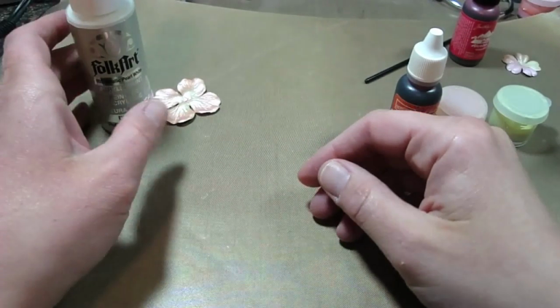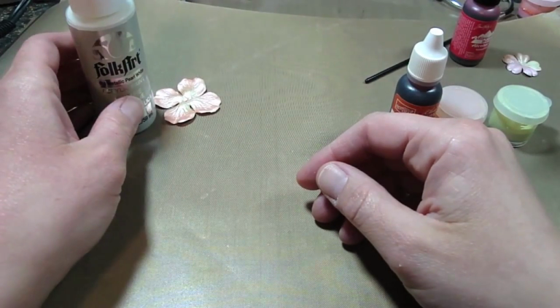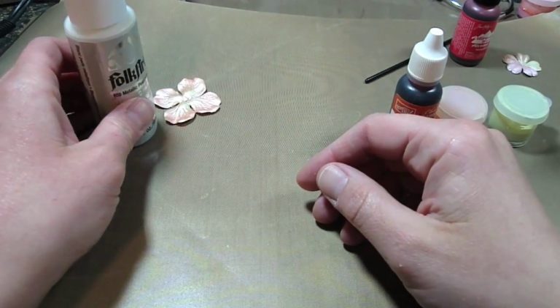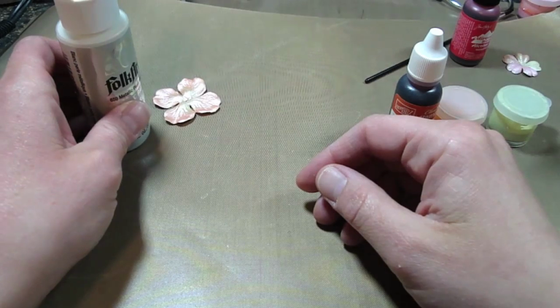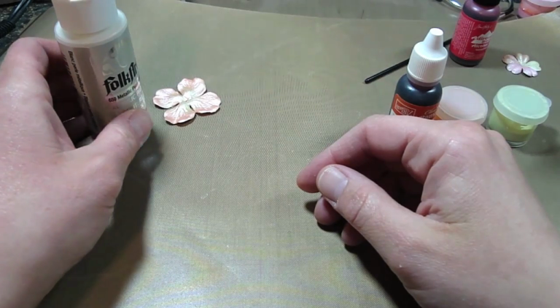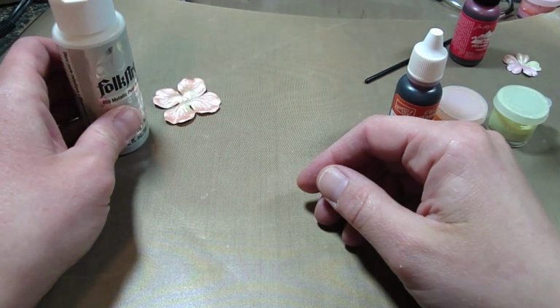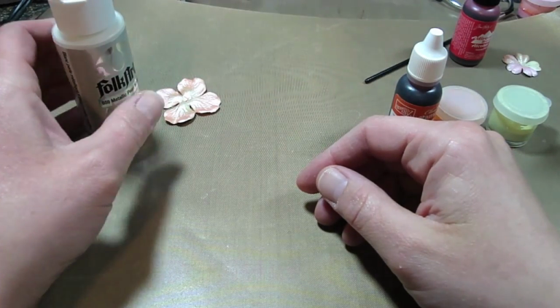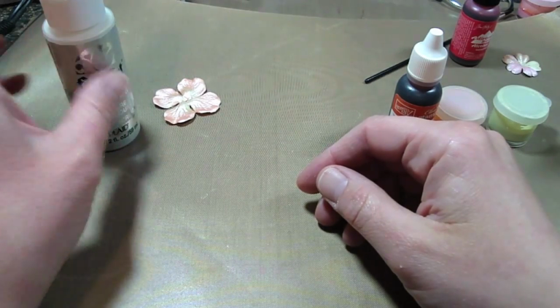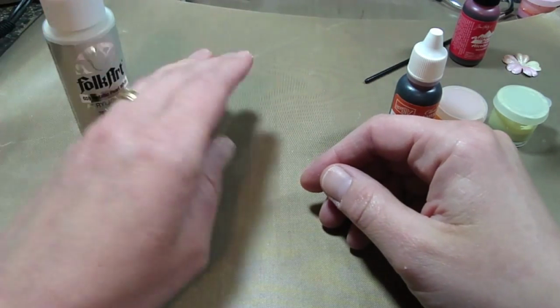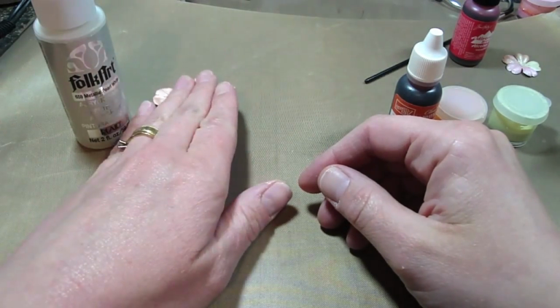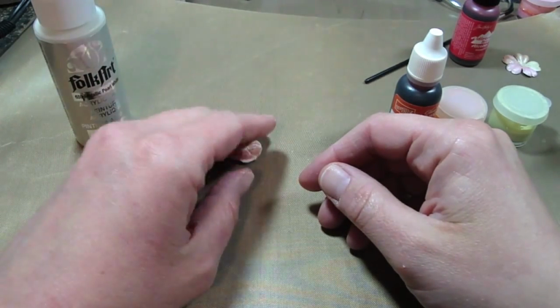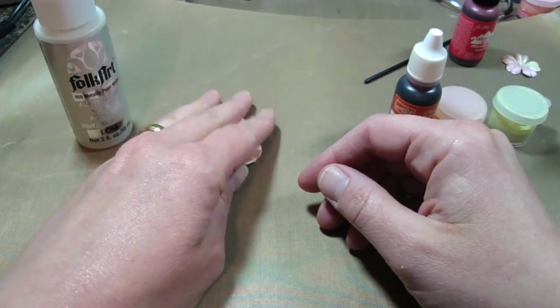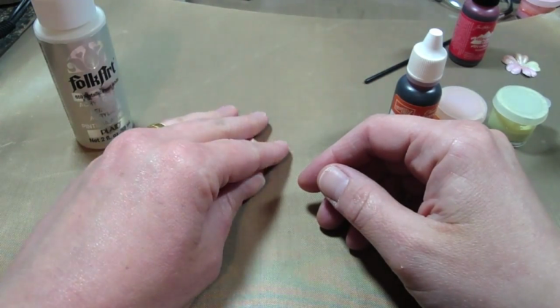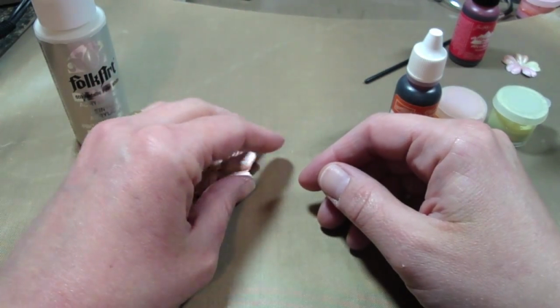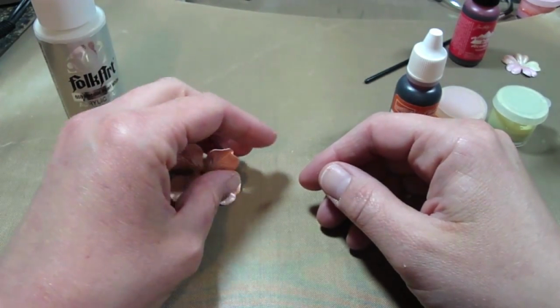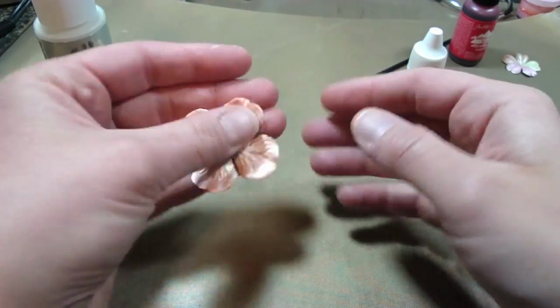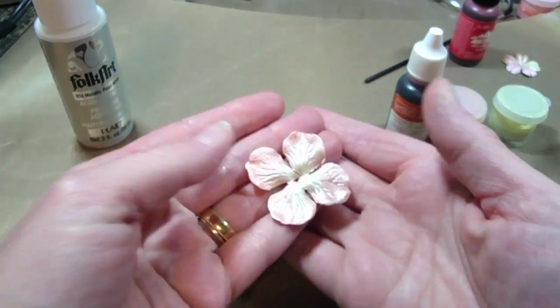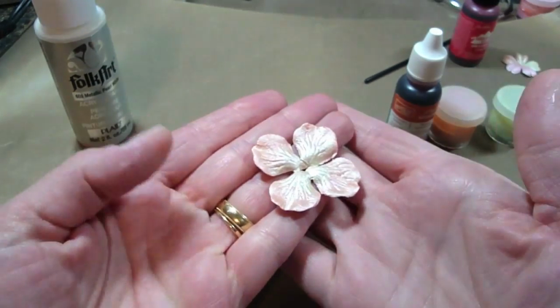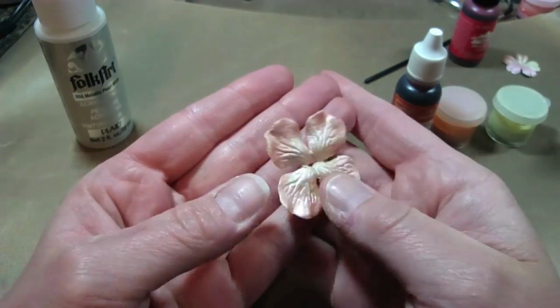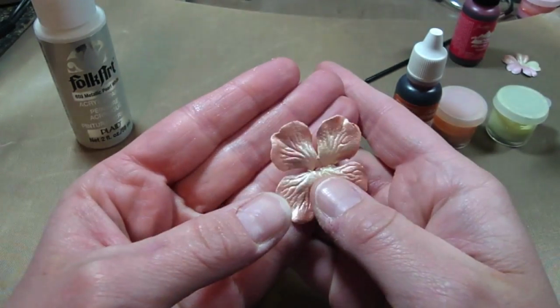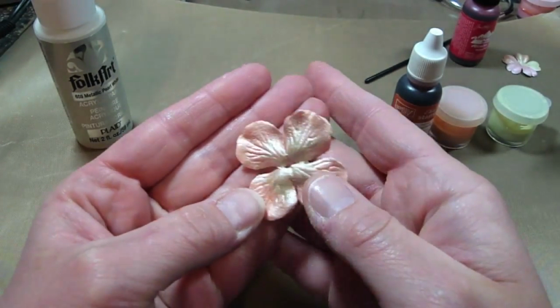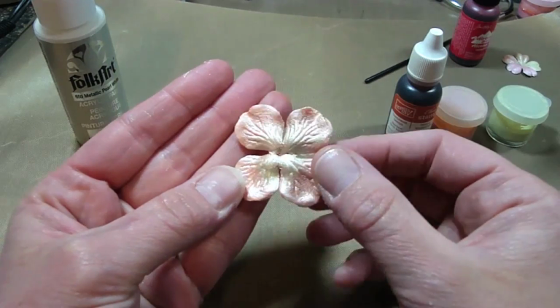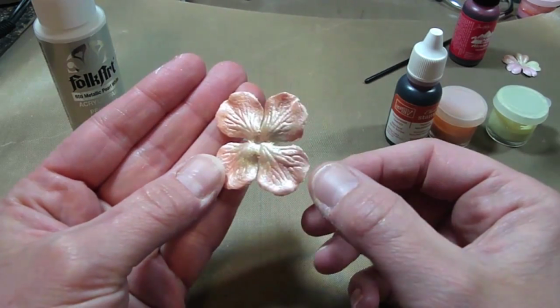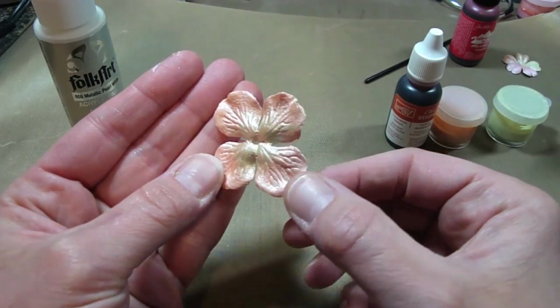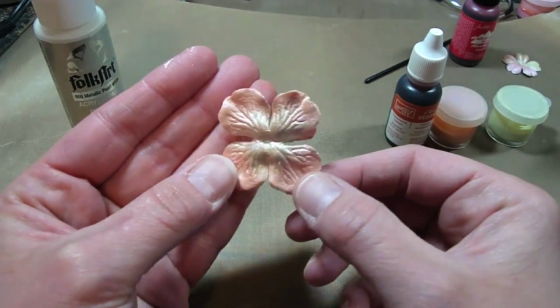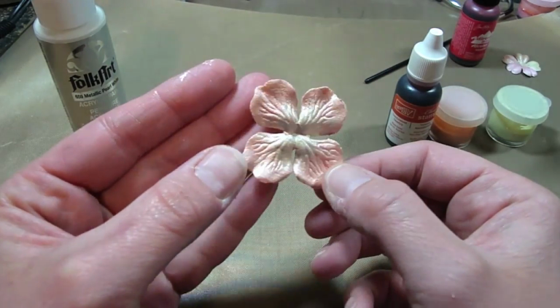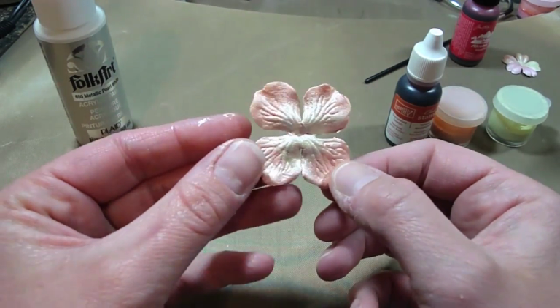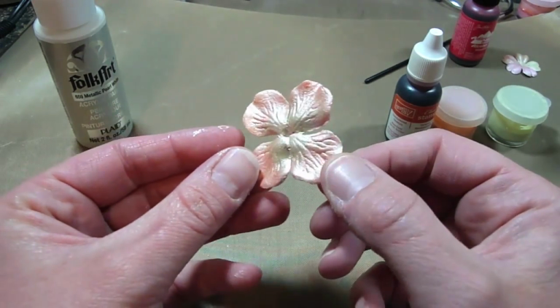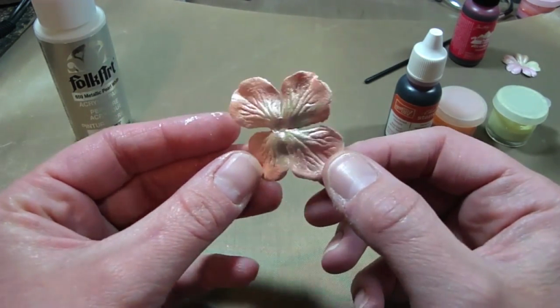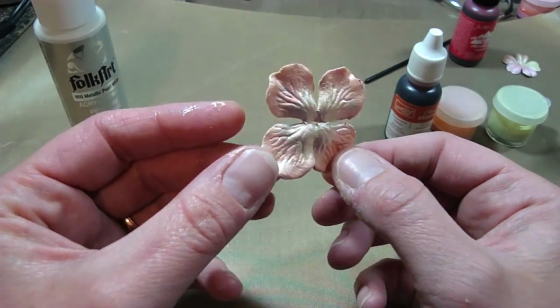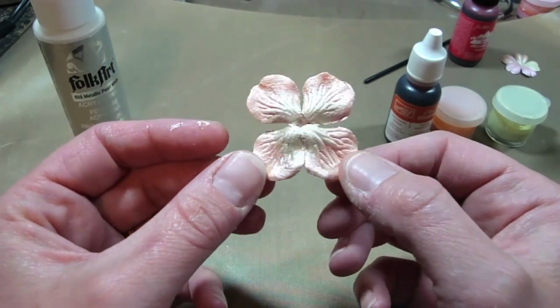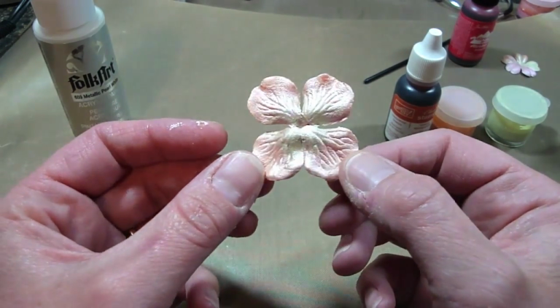Hey everybody, it's Kristina from Creations with Kristina, and today I thought I'd show you how to make your own shimmer paint. I painted this Prima Flower using my homemade shimmer paint.